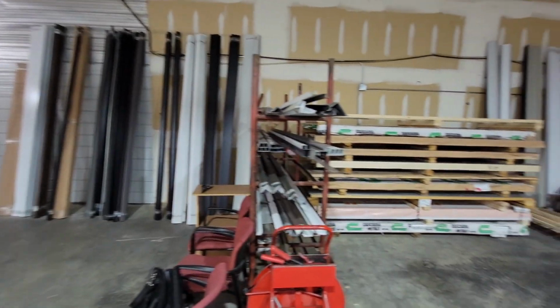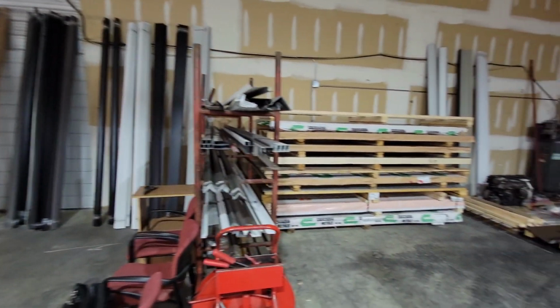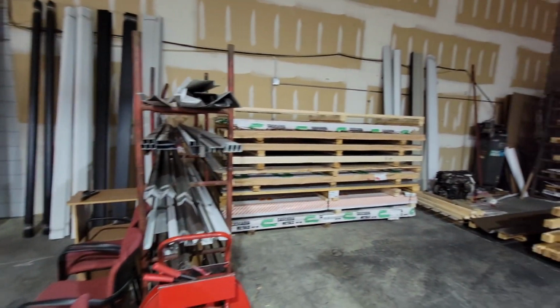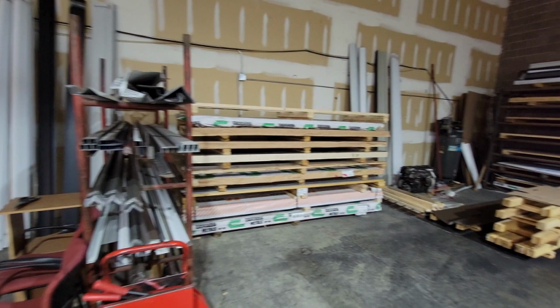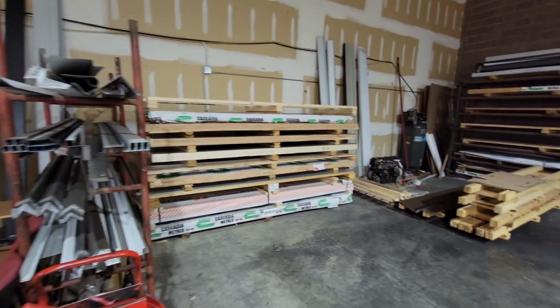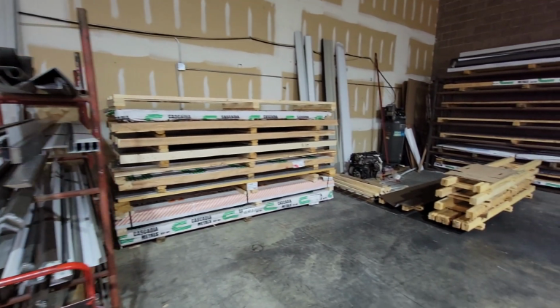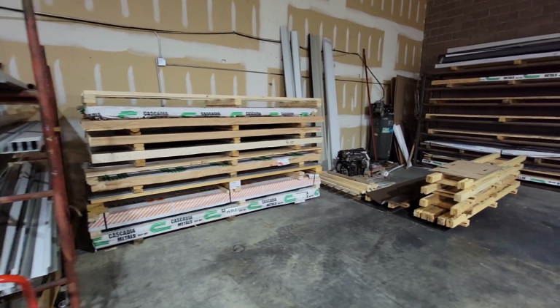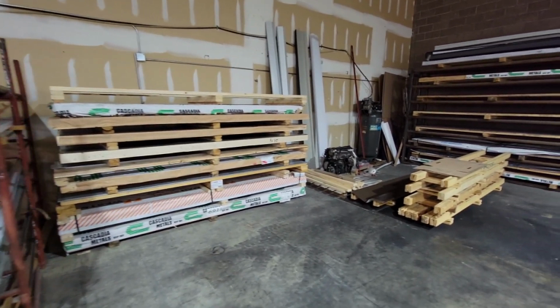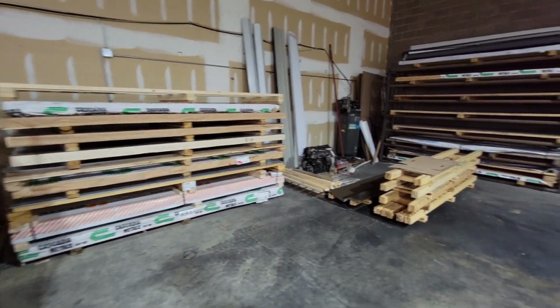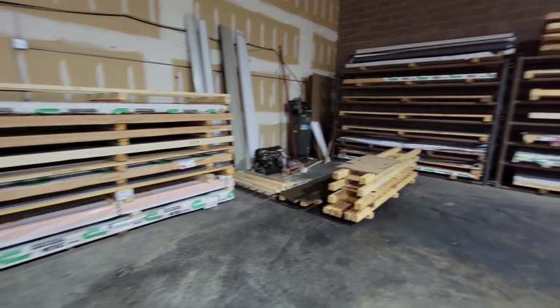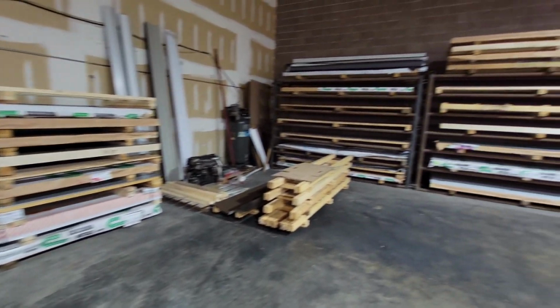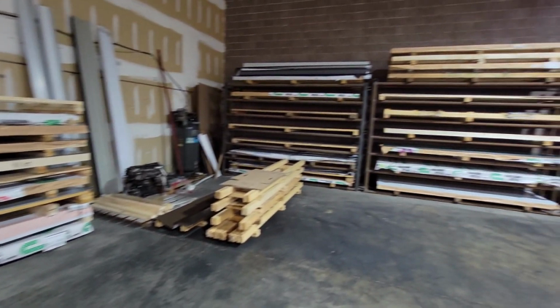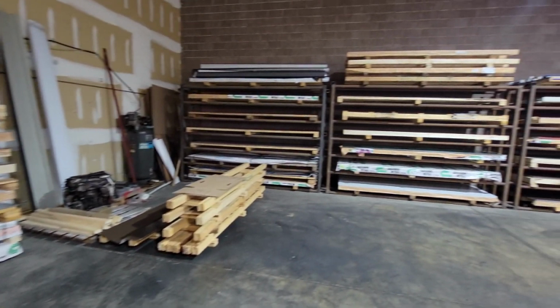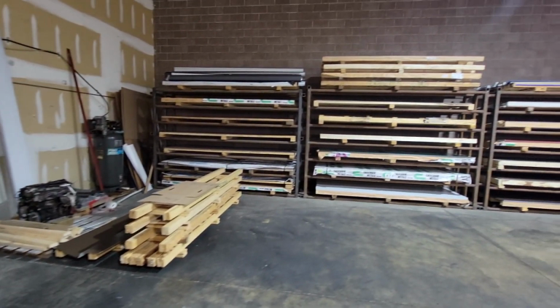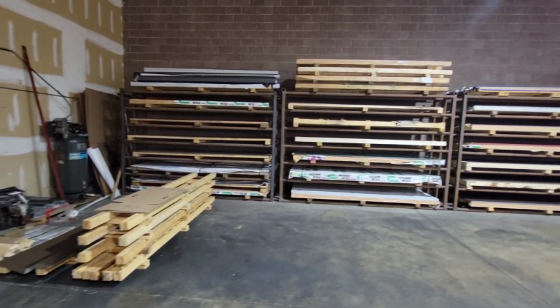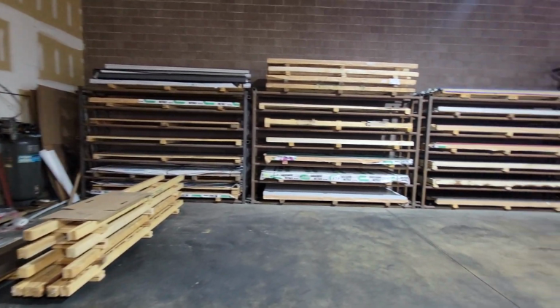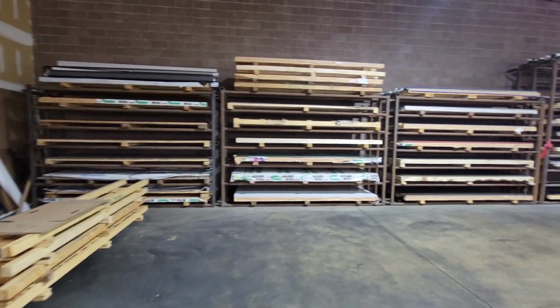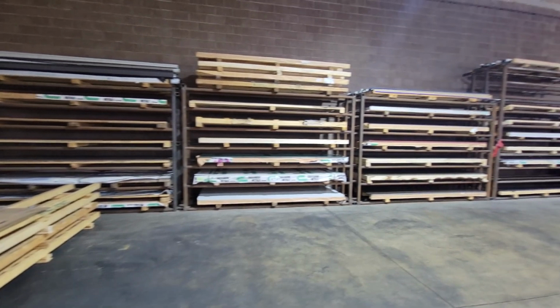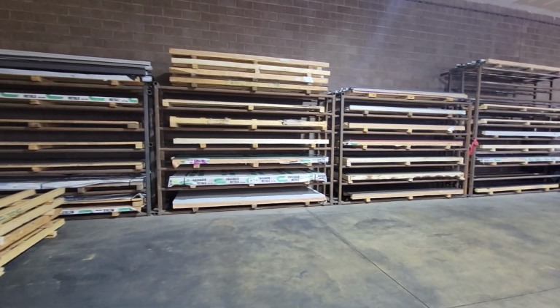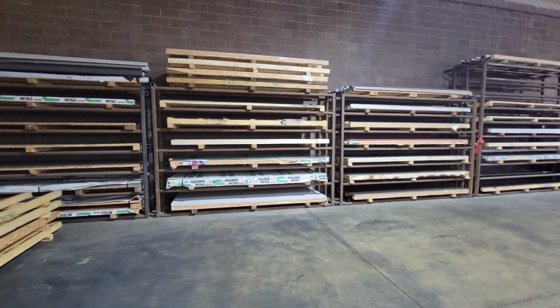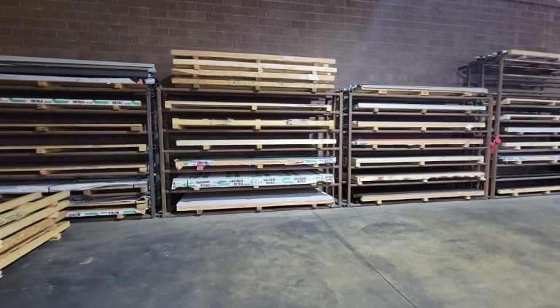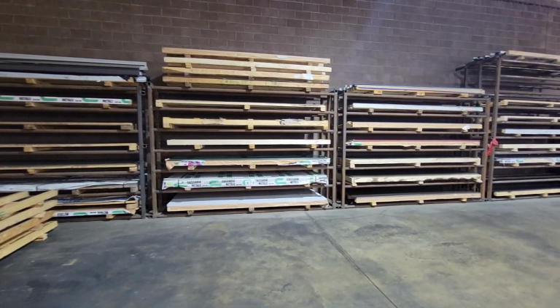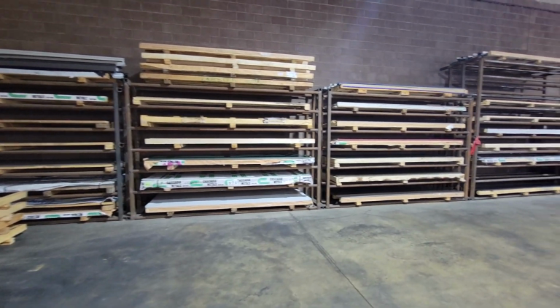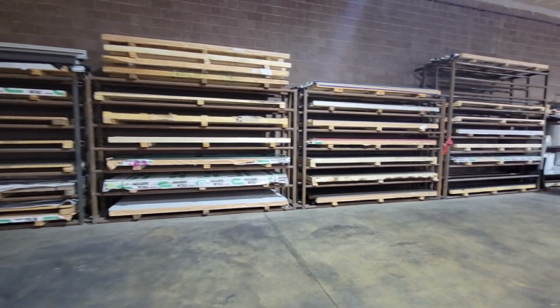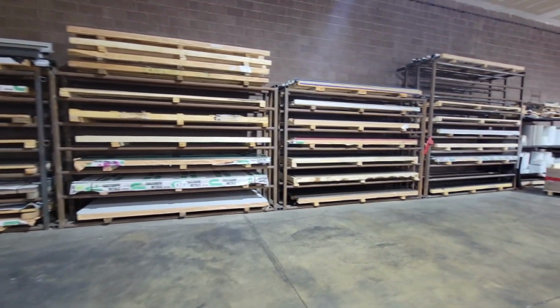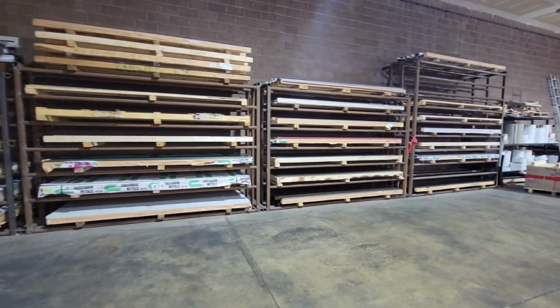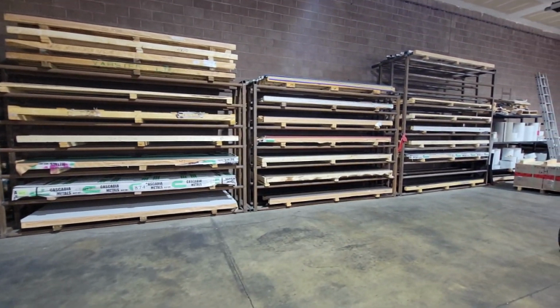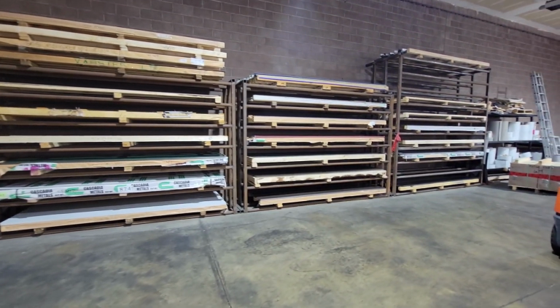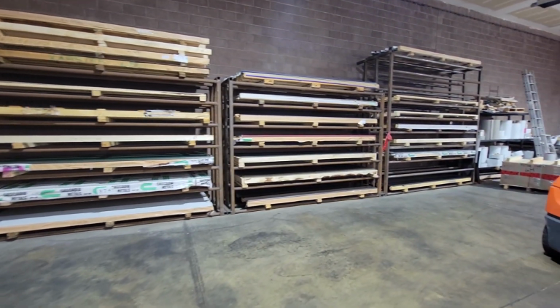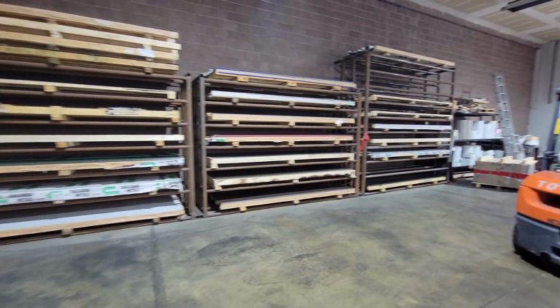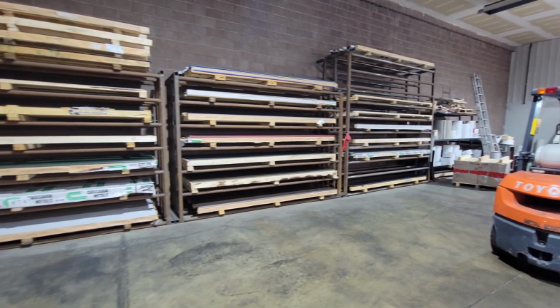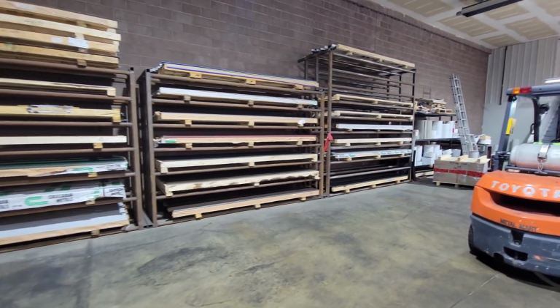Our product range for our flat stock is either 30 gauge or 26 gauge. We do and can also get 24 and 22 gauge. It's all 4 by 10 material and that's where we make our custom flashings out of.